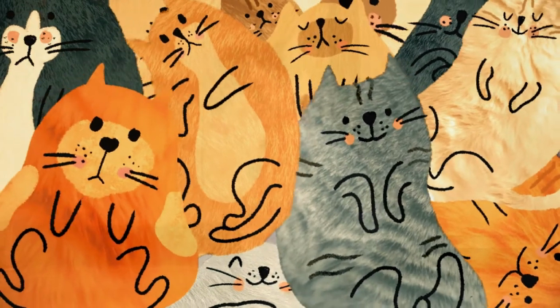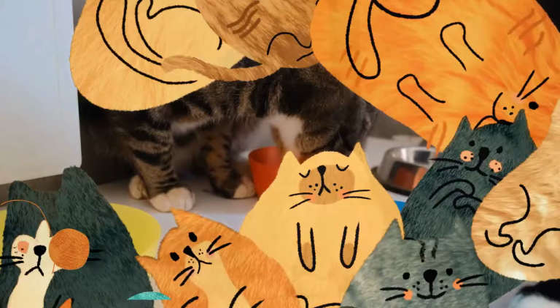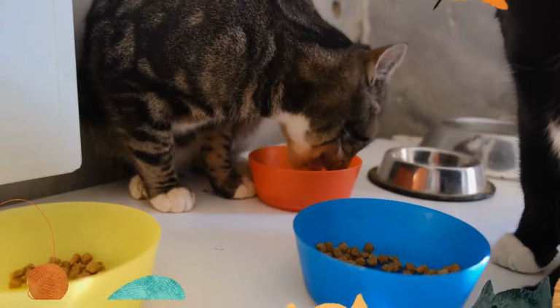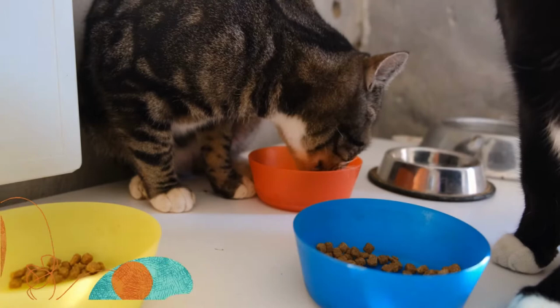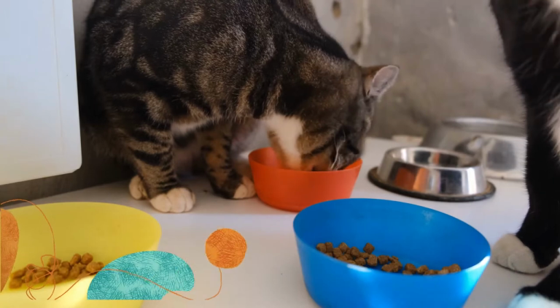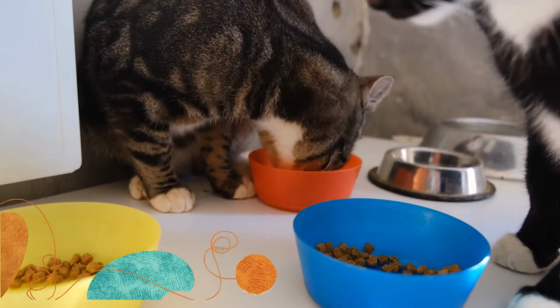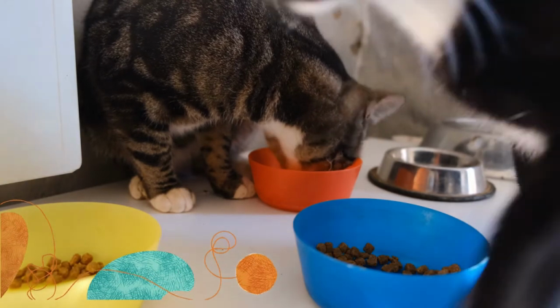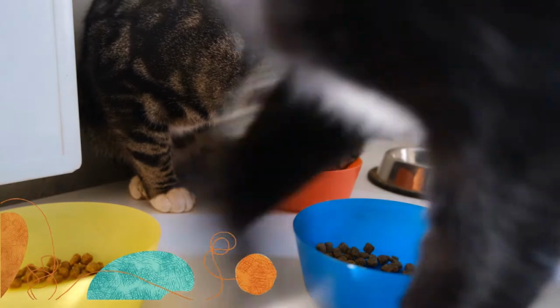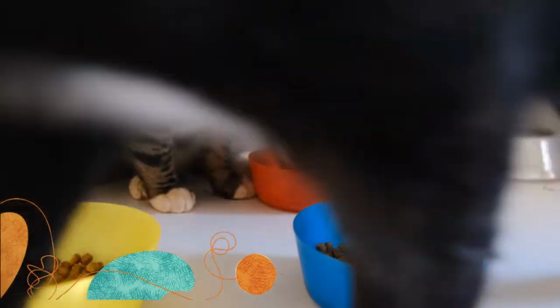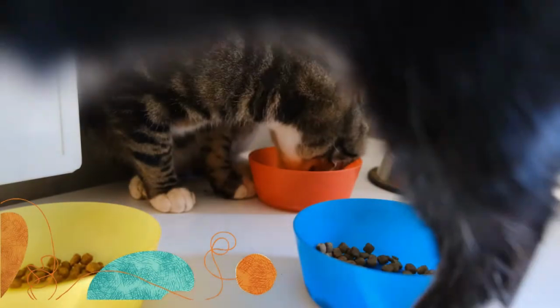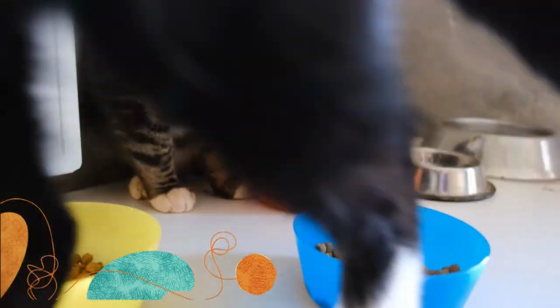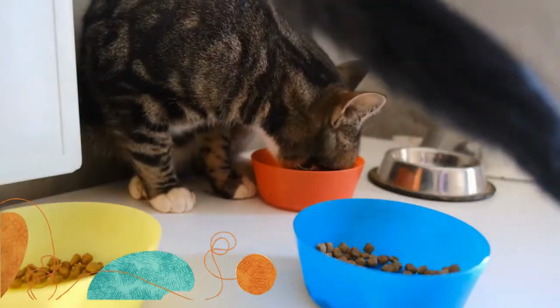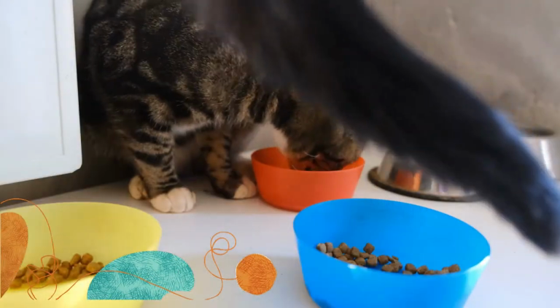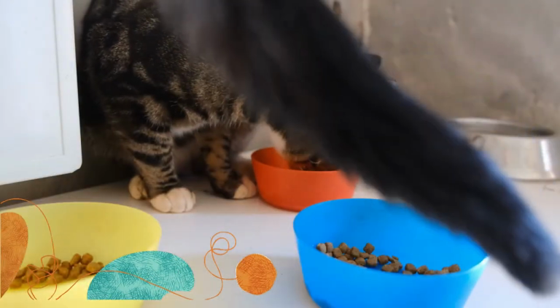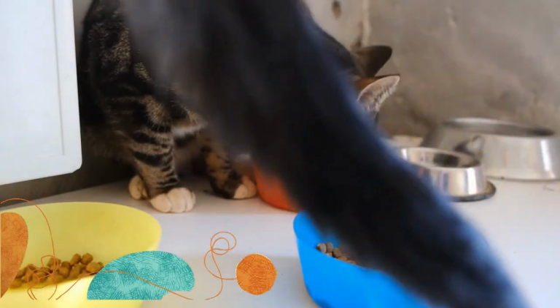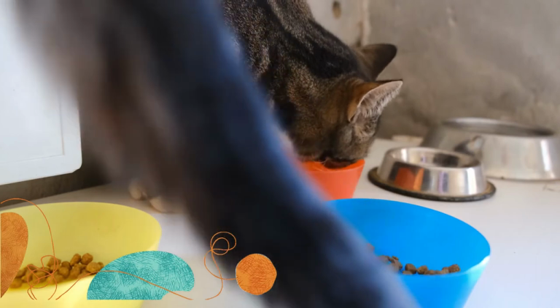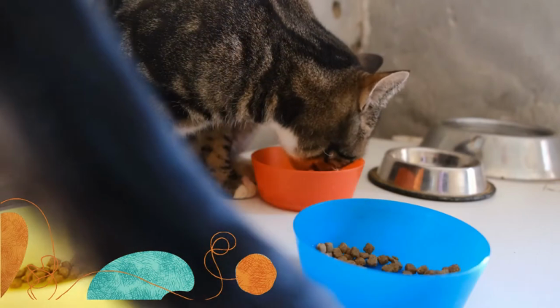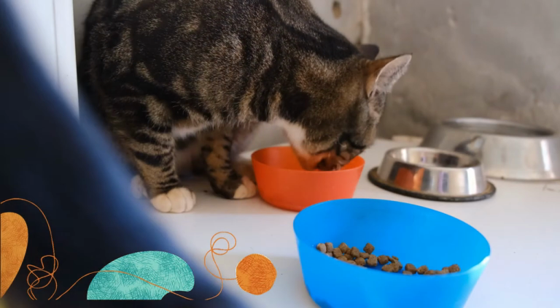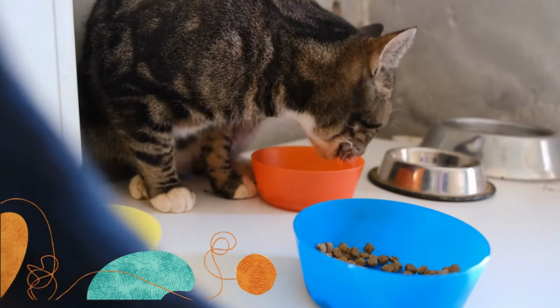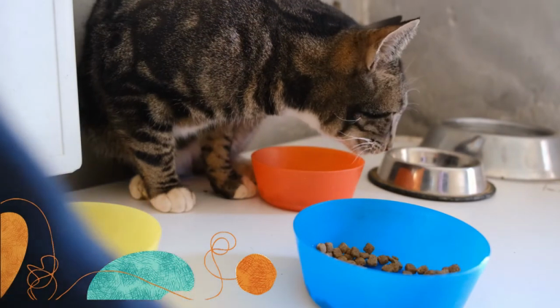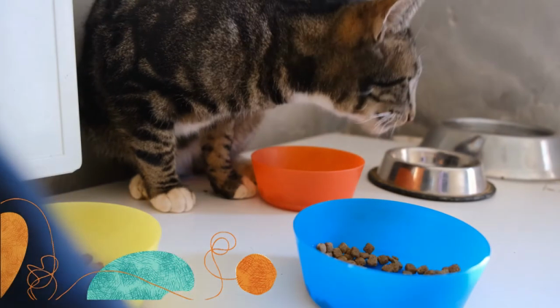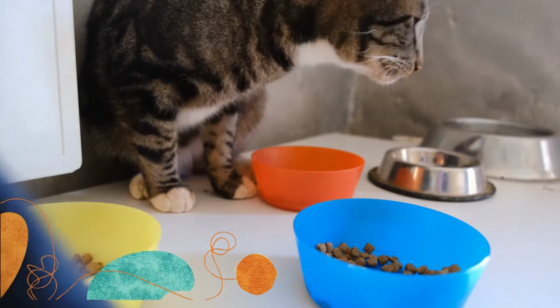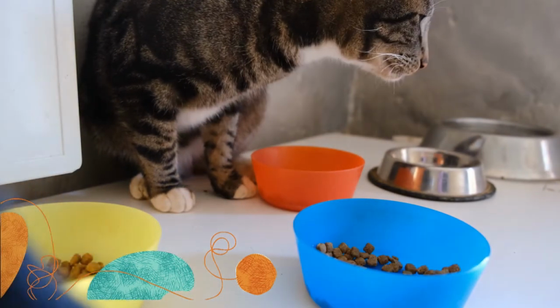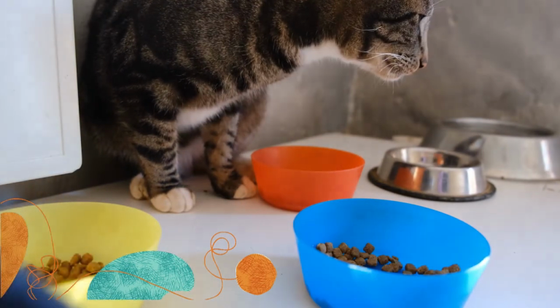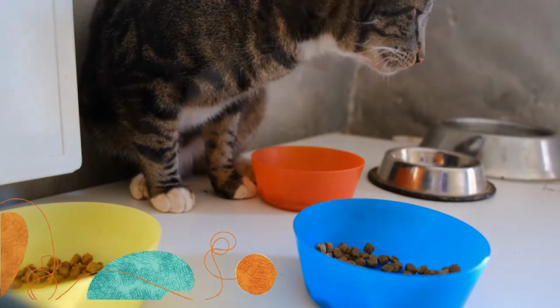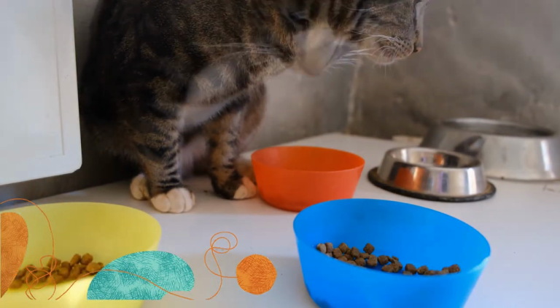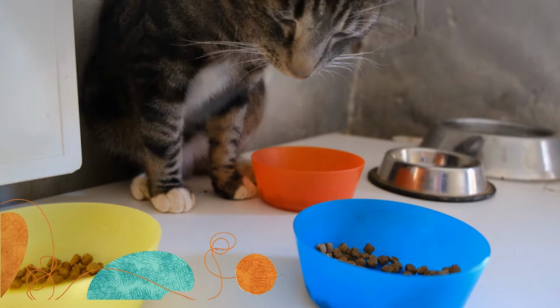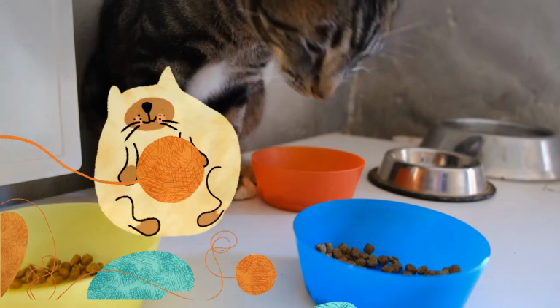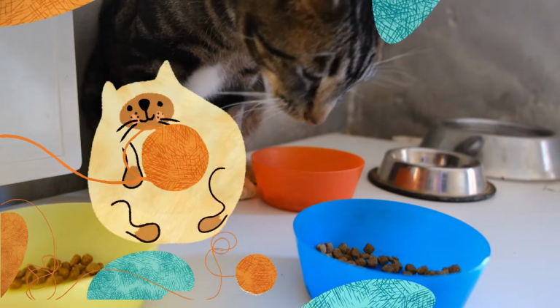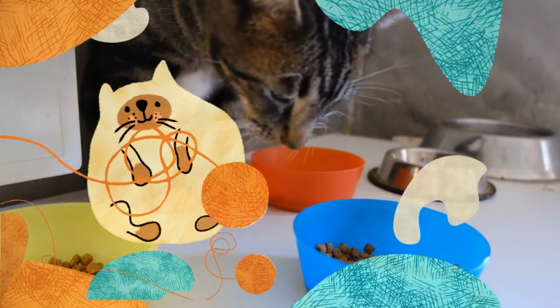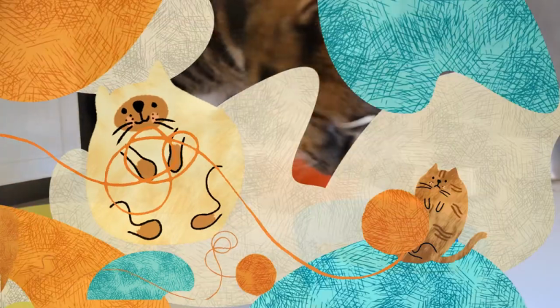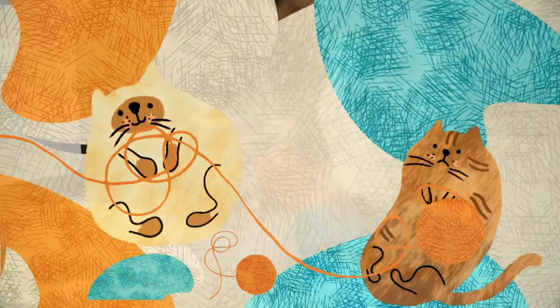The beans you offer your cat should not be from a tin, because most tinned products usually have added ingredients such as salt. As we know, too much salt is never good for anyone, and this includes your cat — in fact, too much salt in your cat's diet could actually be fatal.